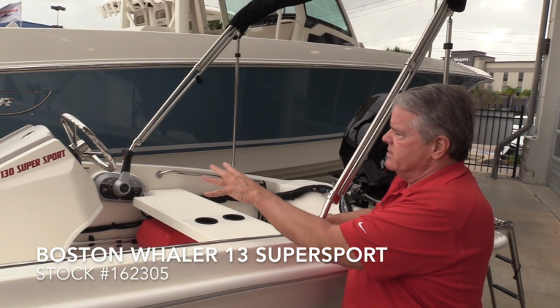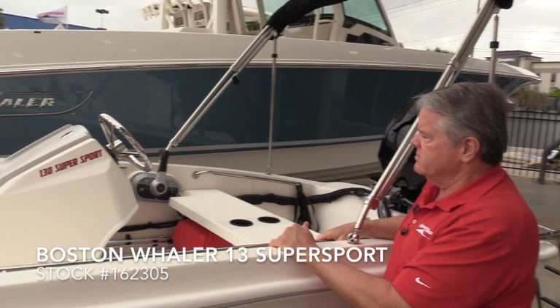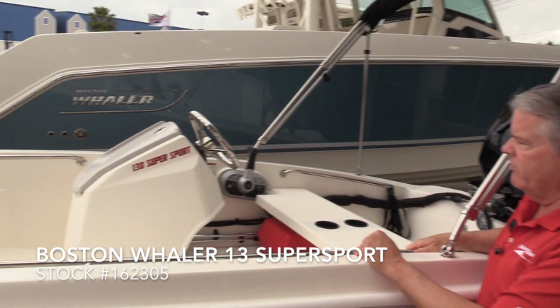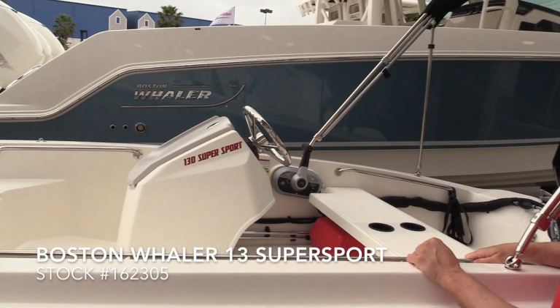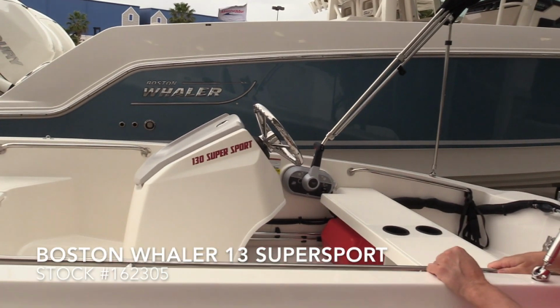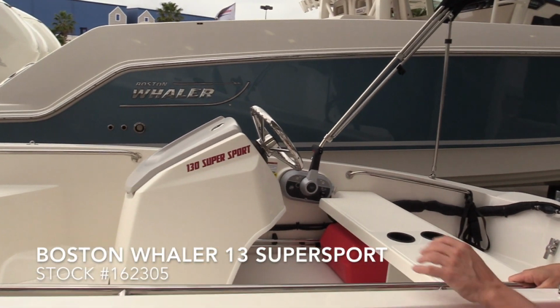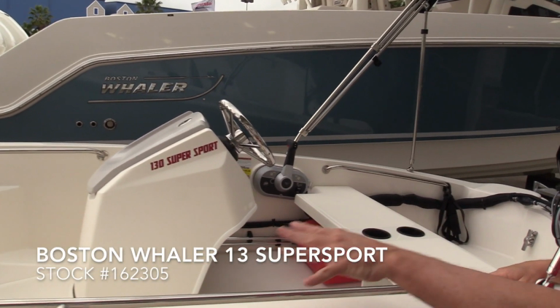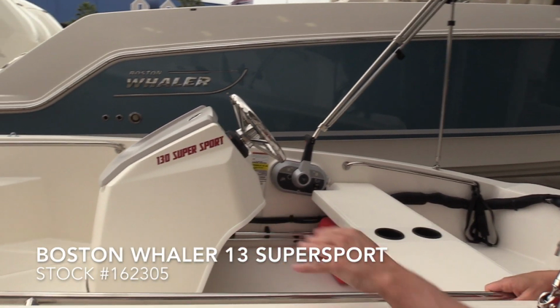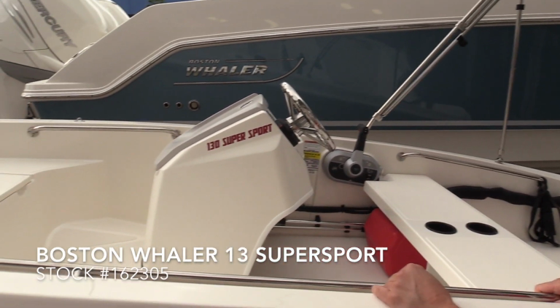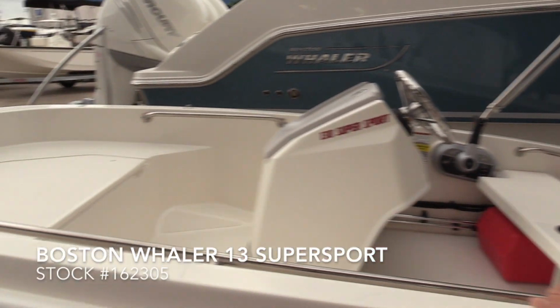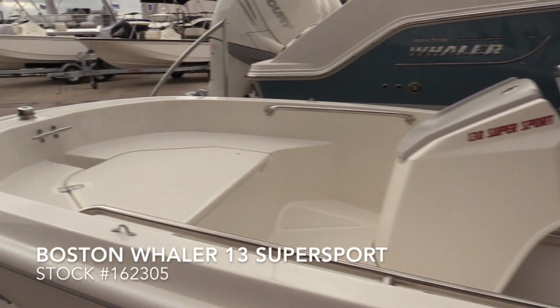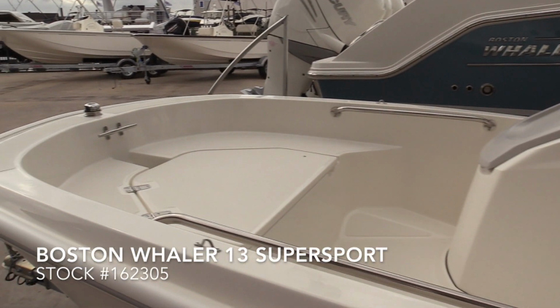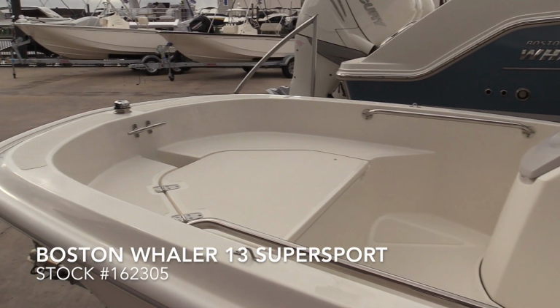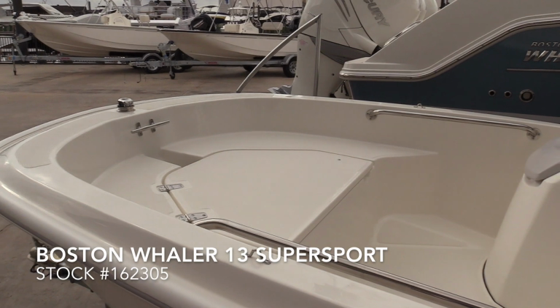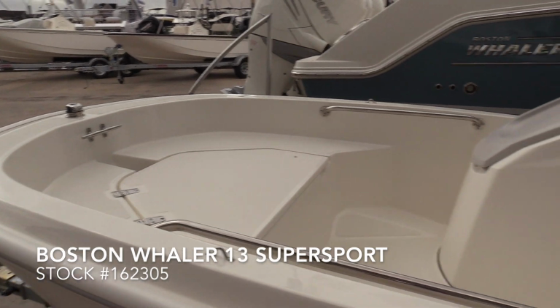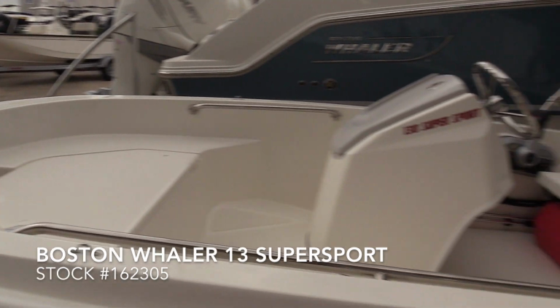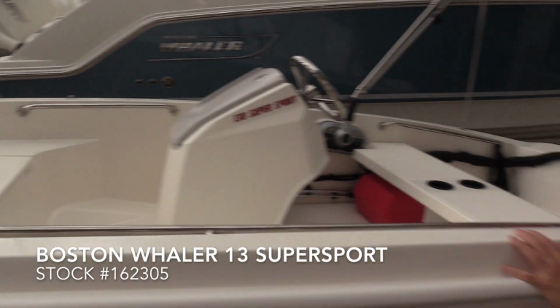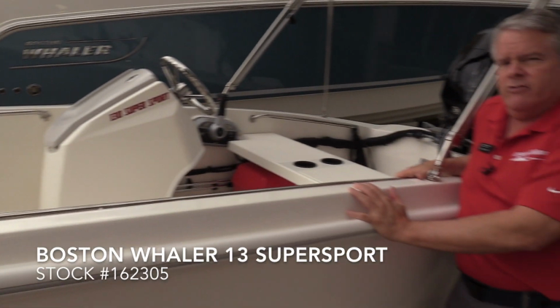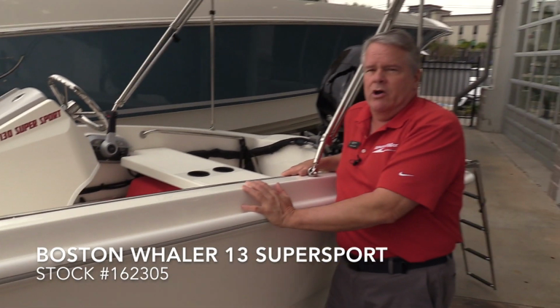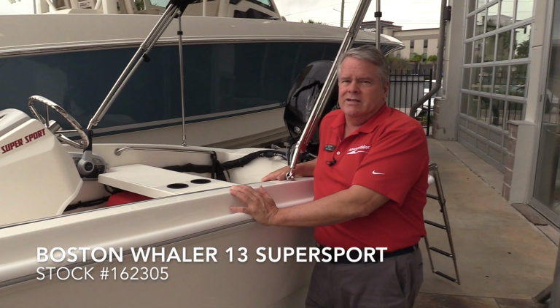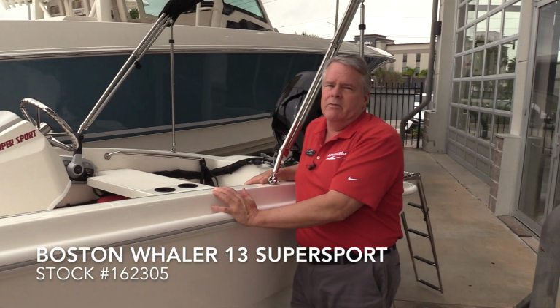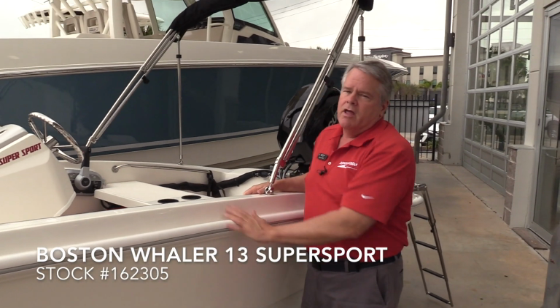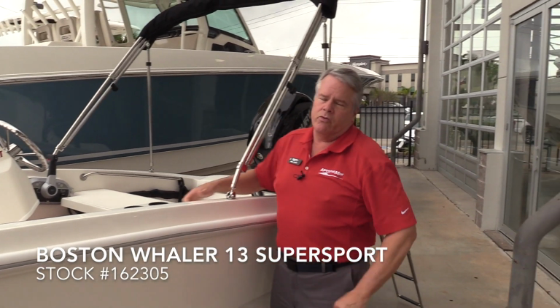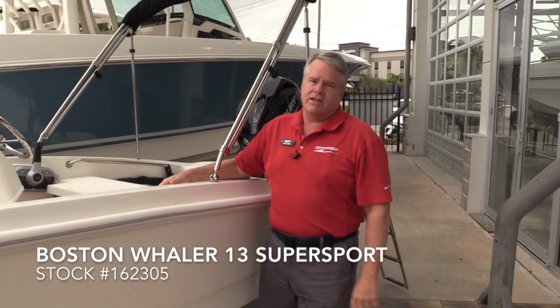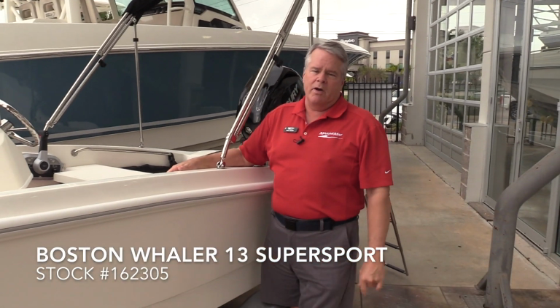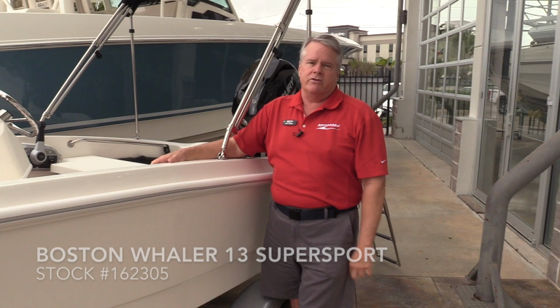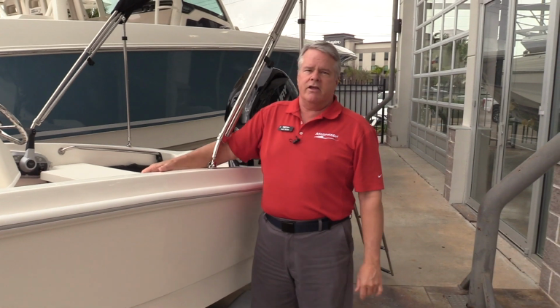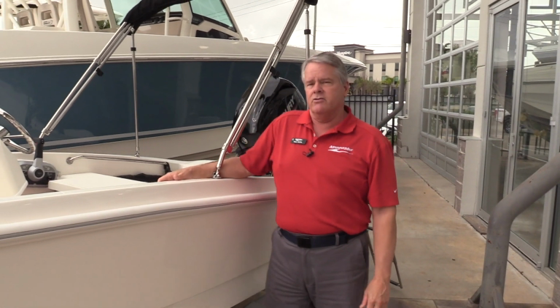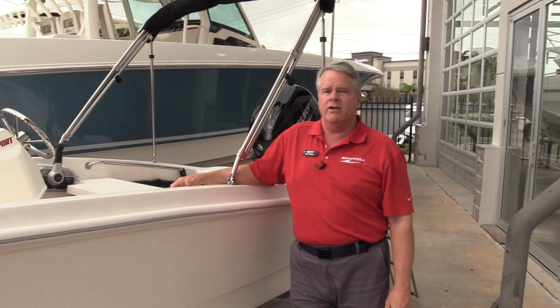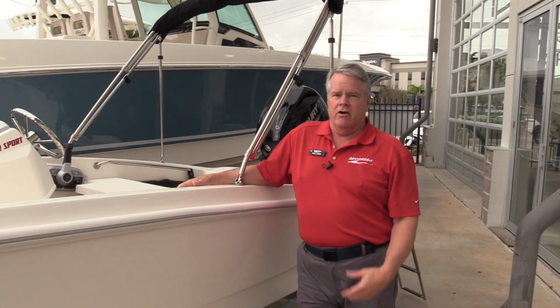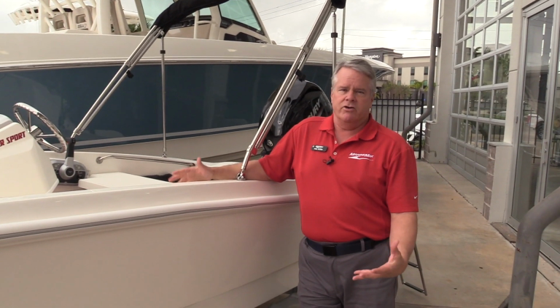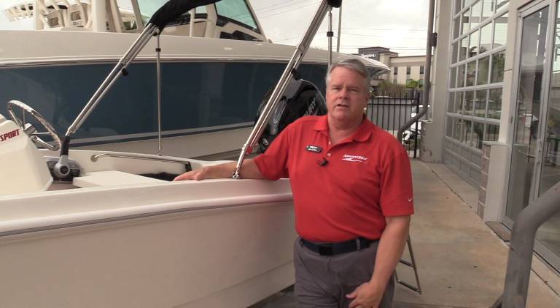Nice console, very comfortable boat. Got a huge locker in the front, and as all Whalers are, this one's totally unsinkable. This is one of the safest boats you could turn your kids loose in or enjoy yourself.